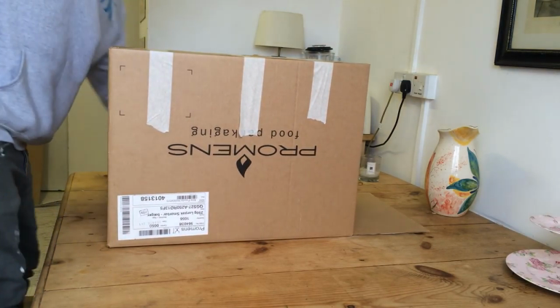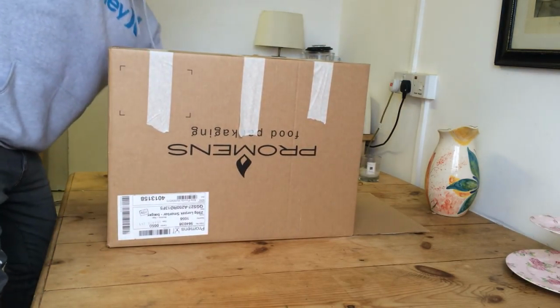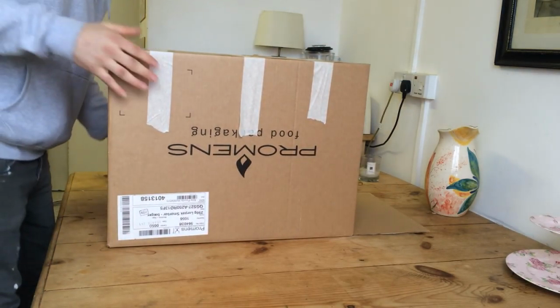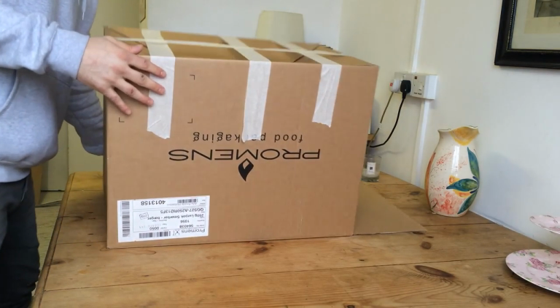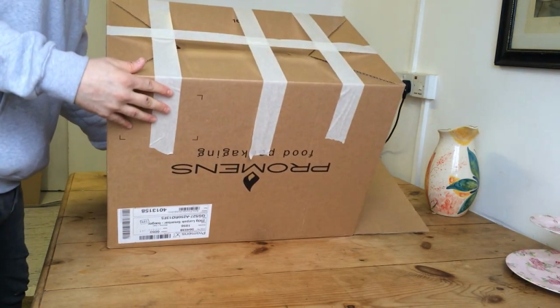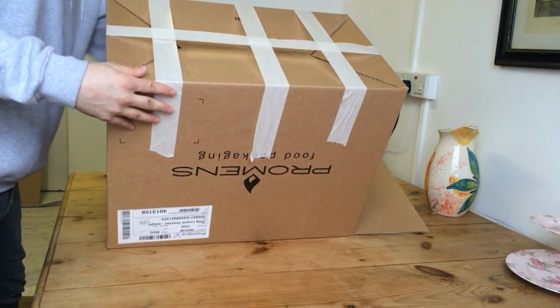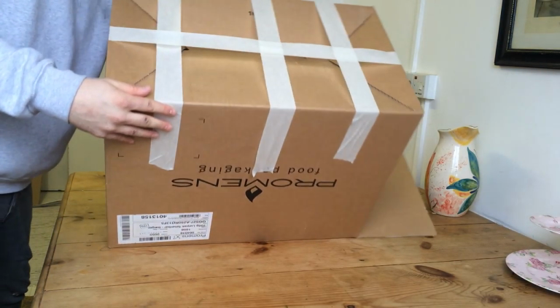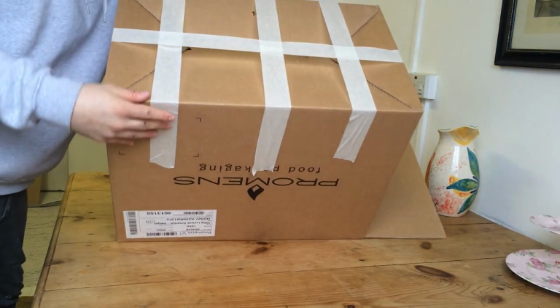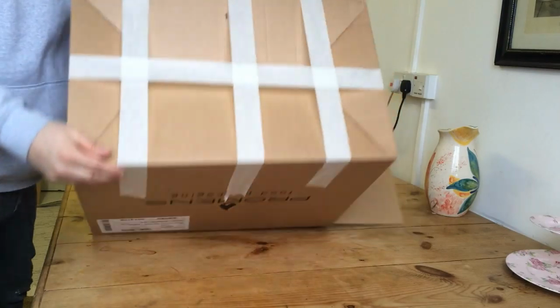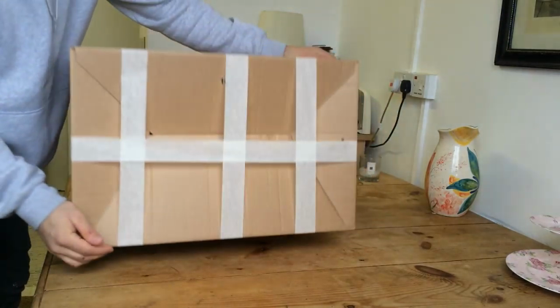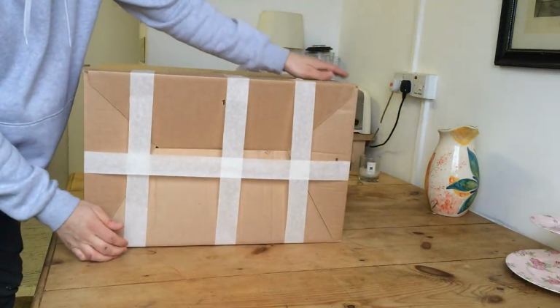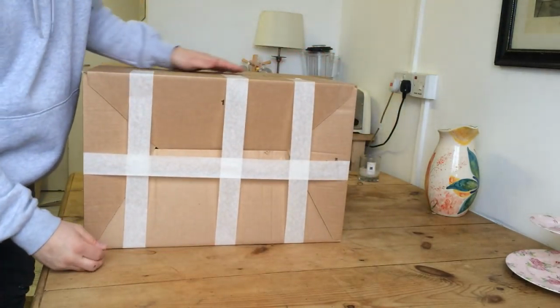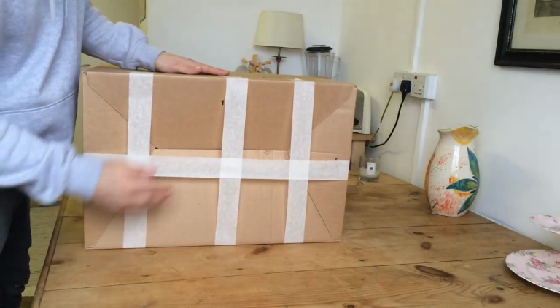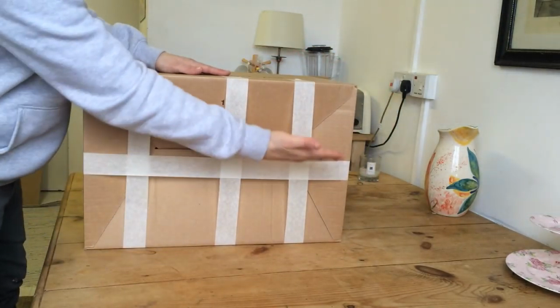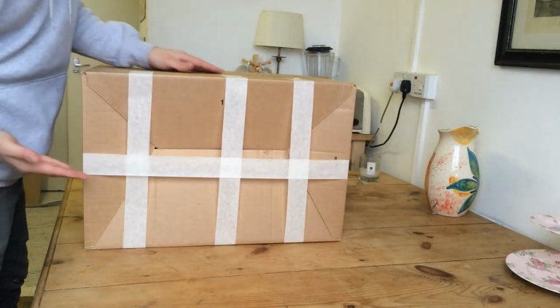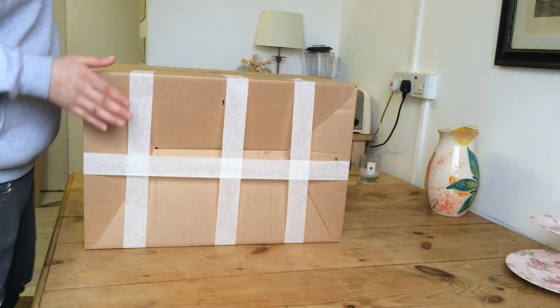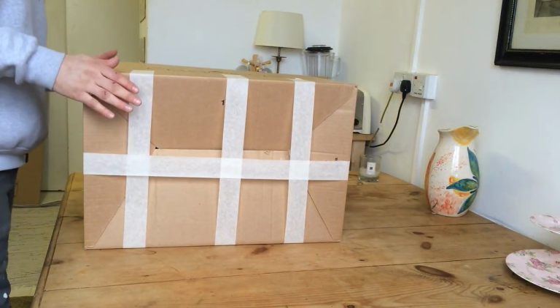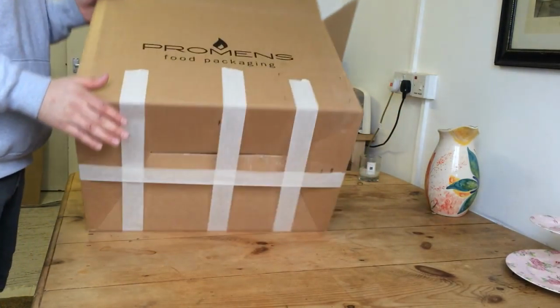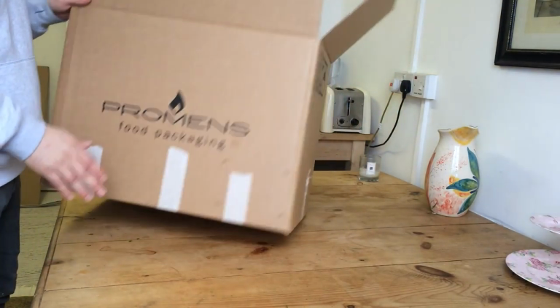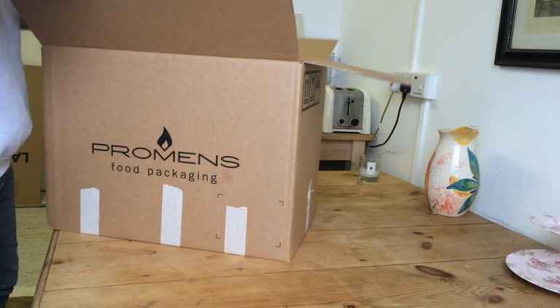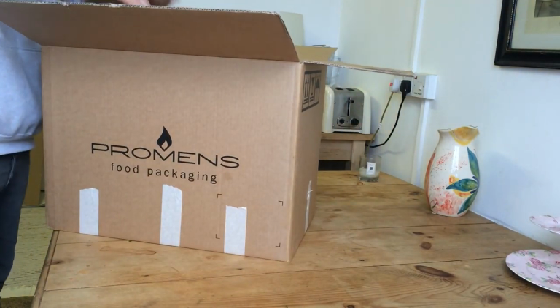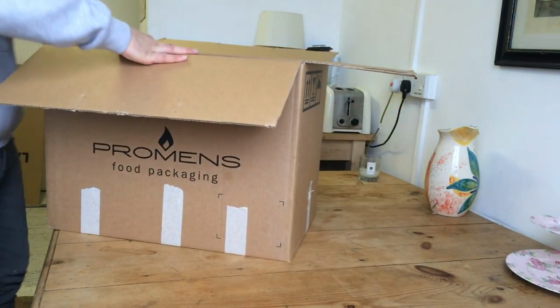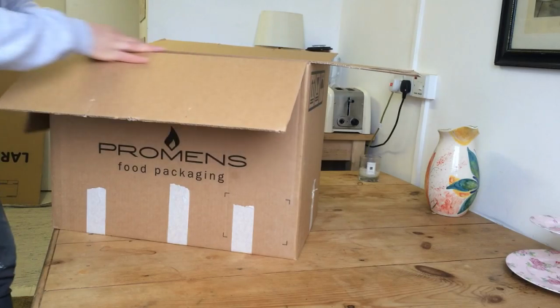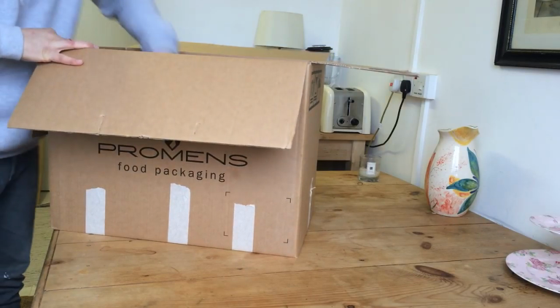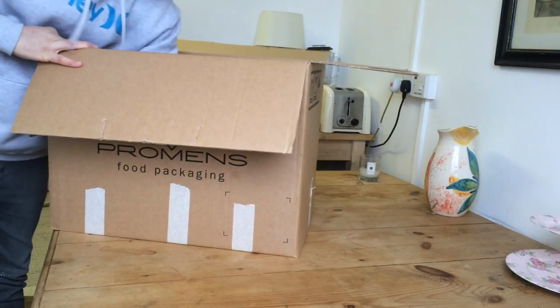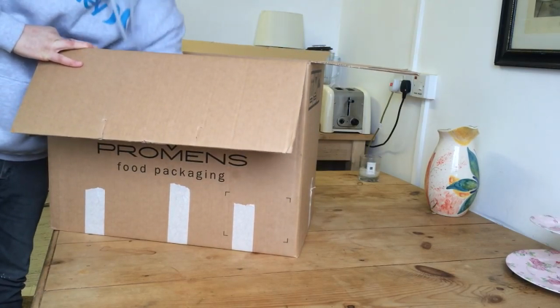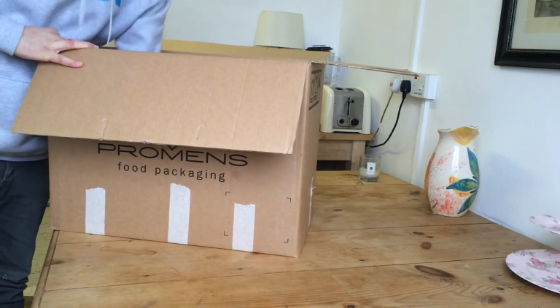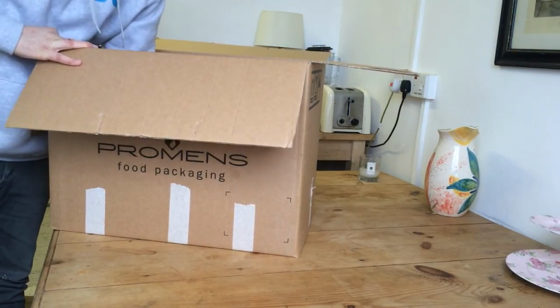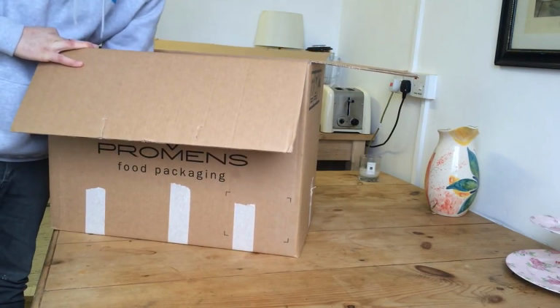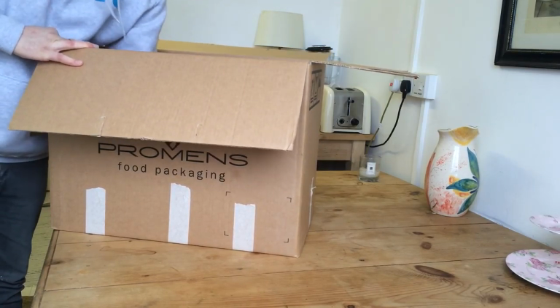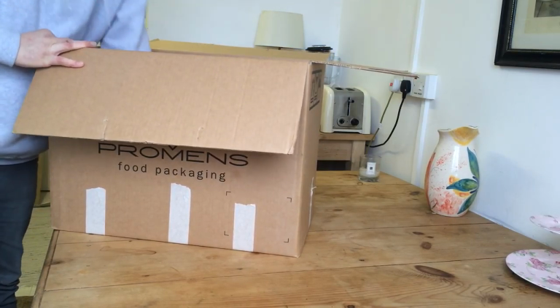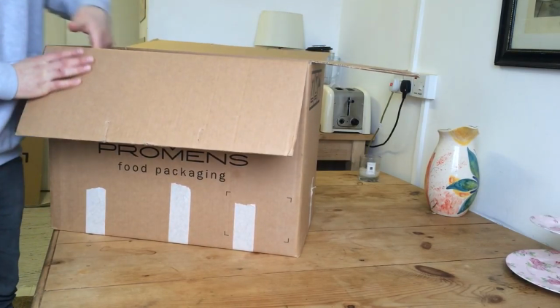So you've got three across the bottom width-ways and then one length-ways, and then pat it down from inside so it sticks nice and good and strong.